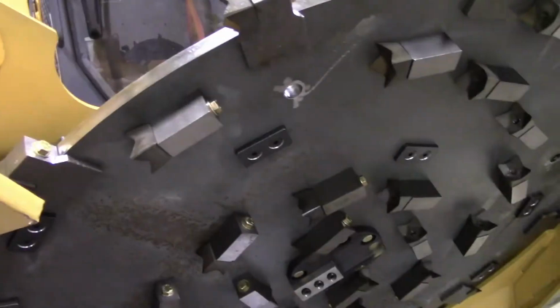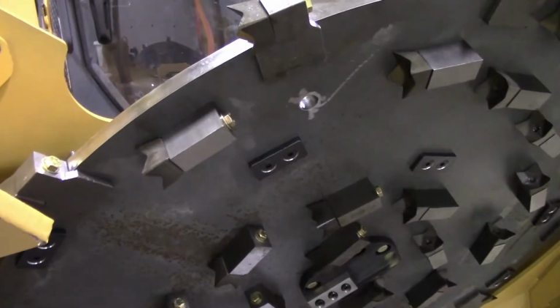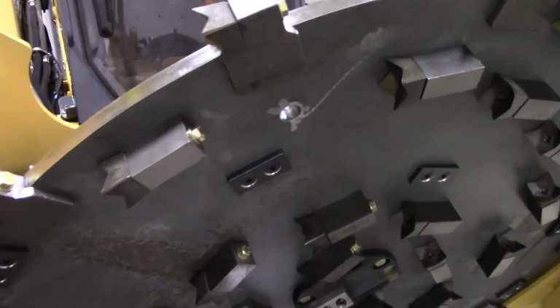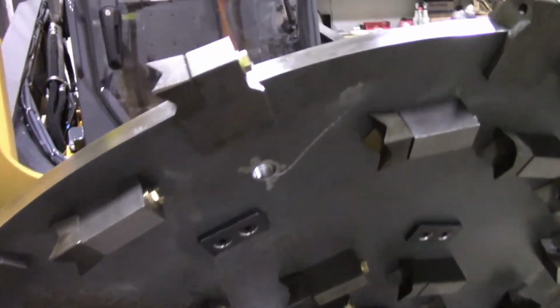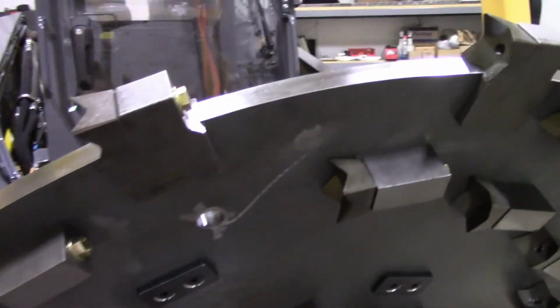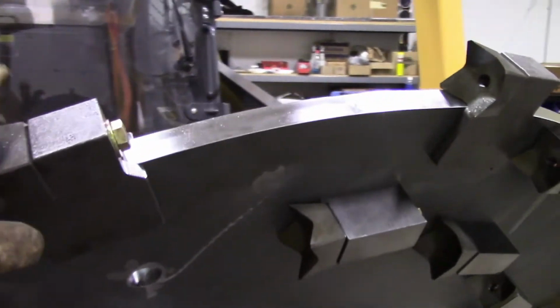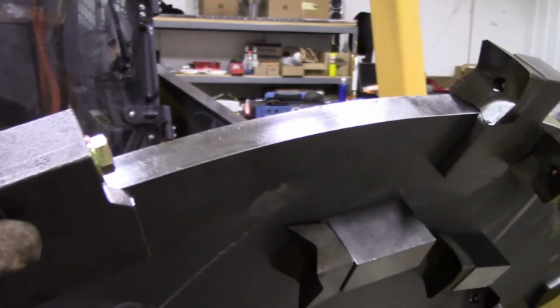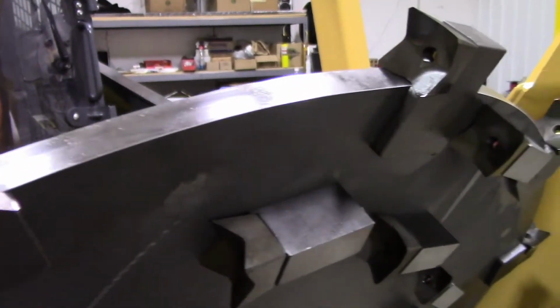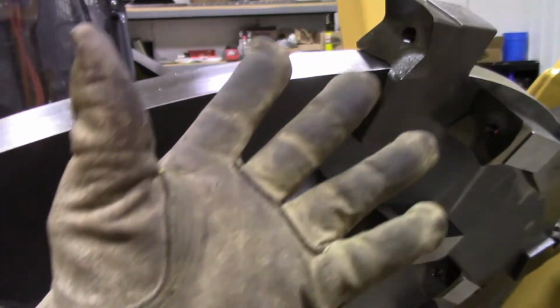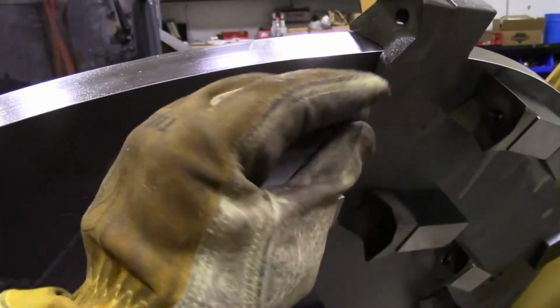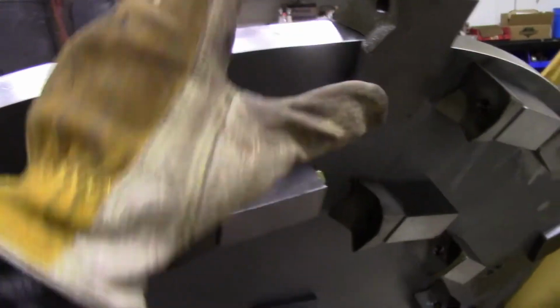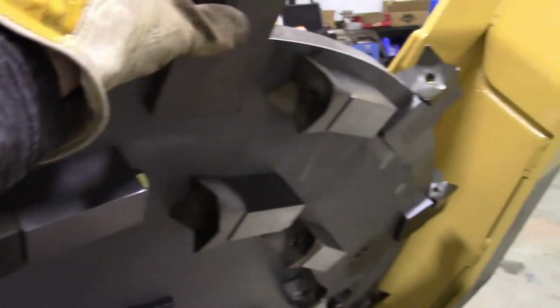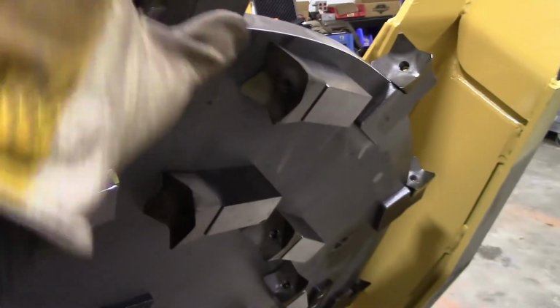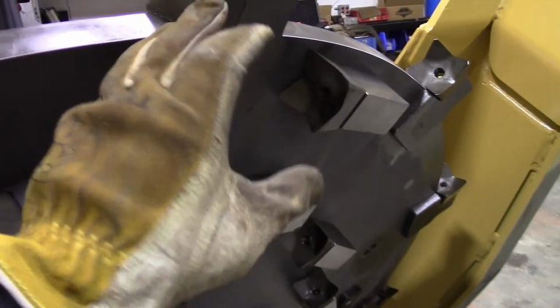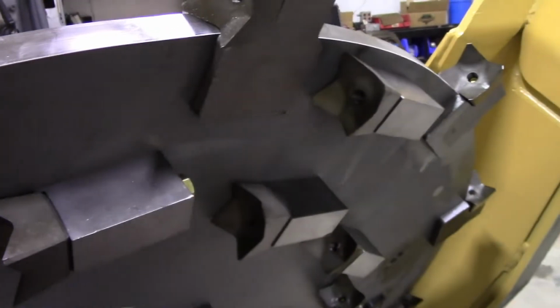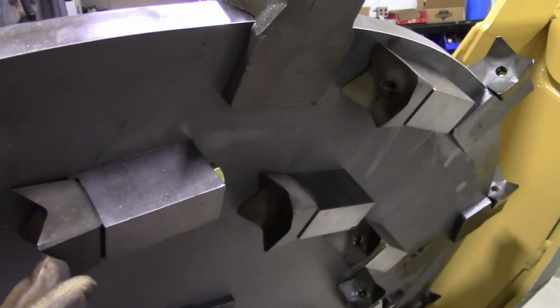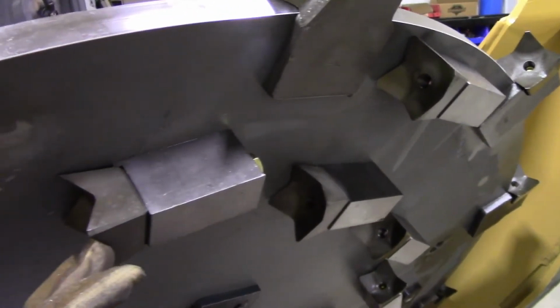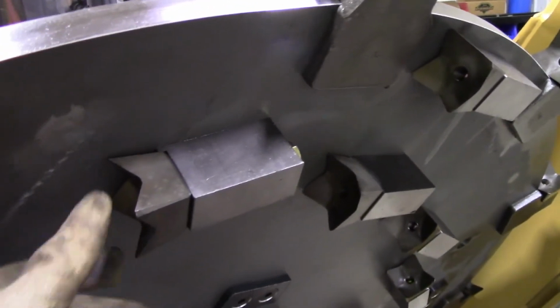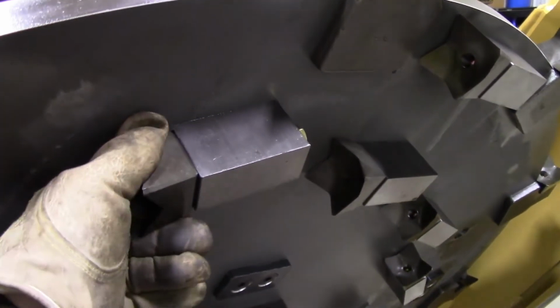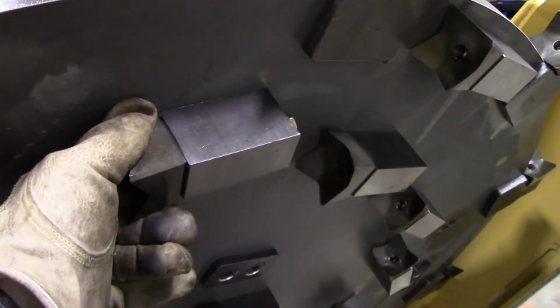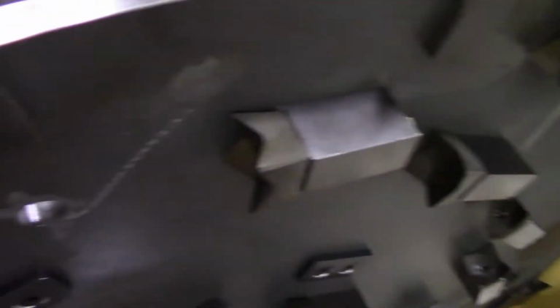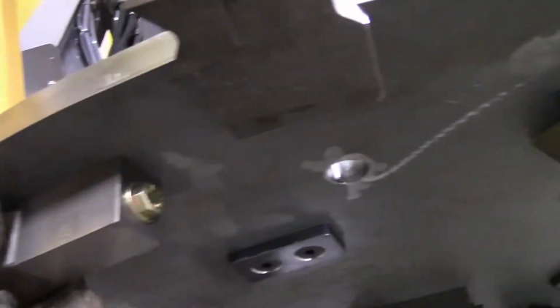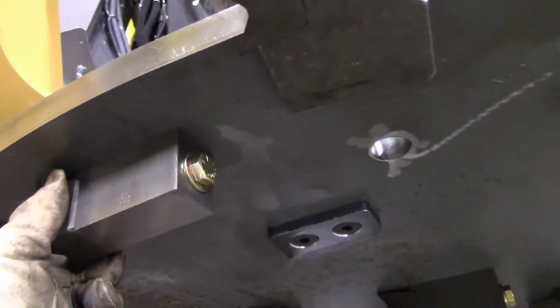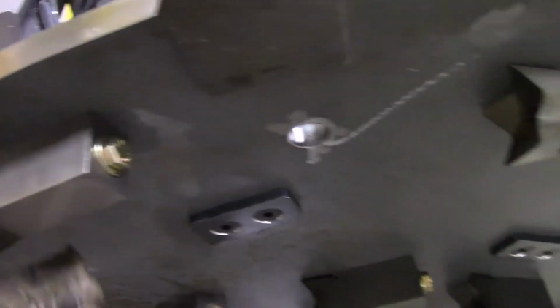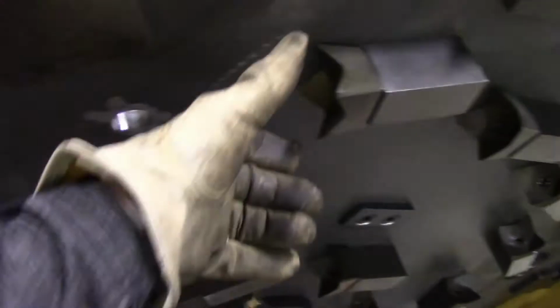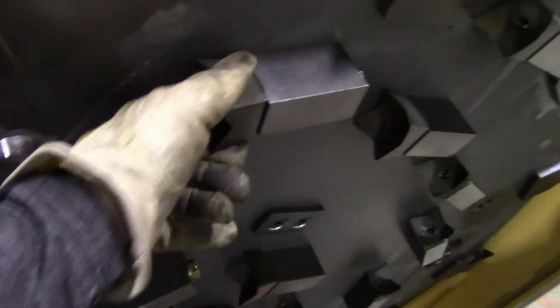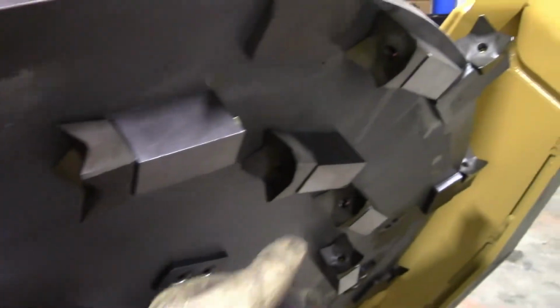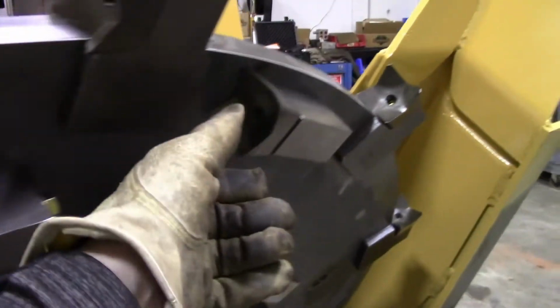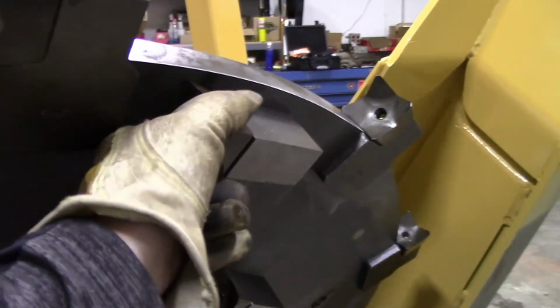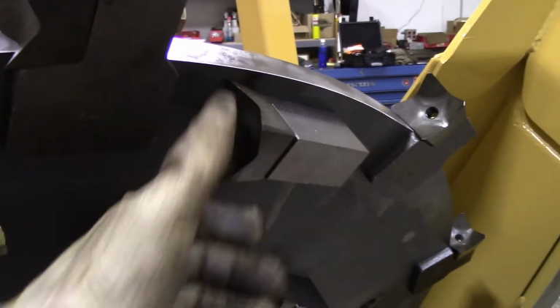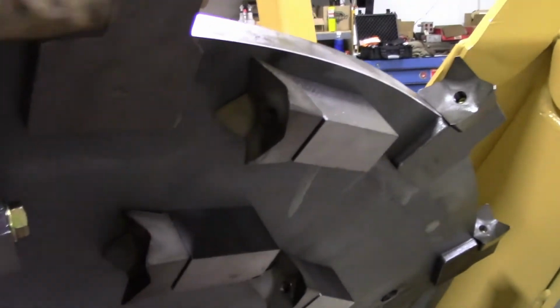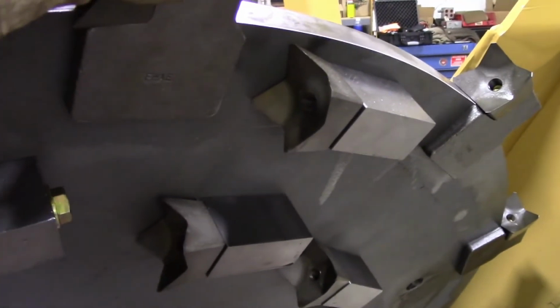Diamond uses hardened steel teeth which are very sharp — that's why I'm wearing a glove, because those will cut you if you're not careful. Check these daily to make sure that they are sharp and tight to the disc and tight to their holder.